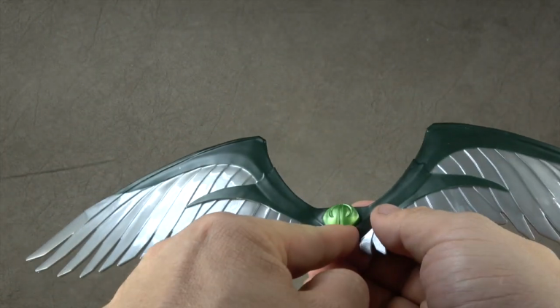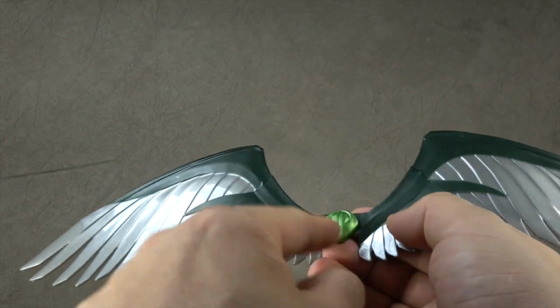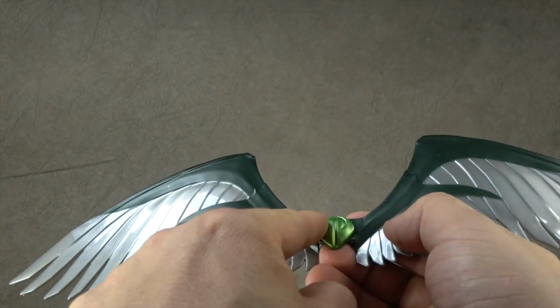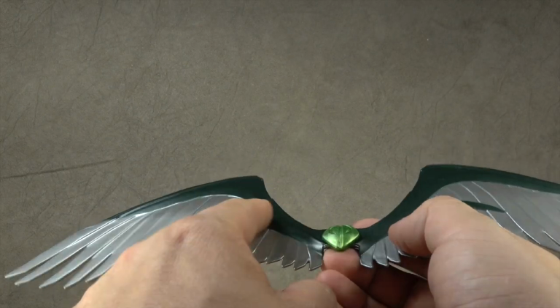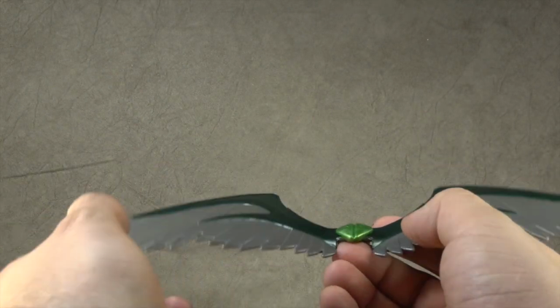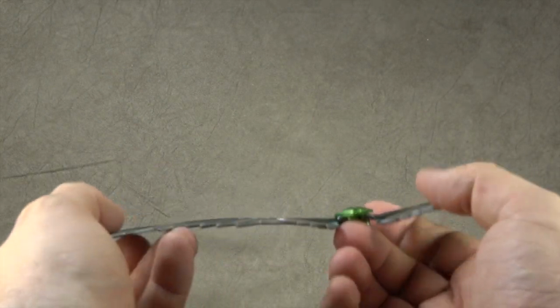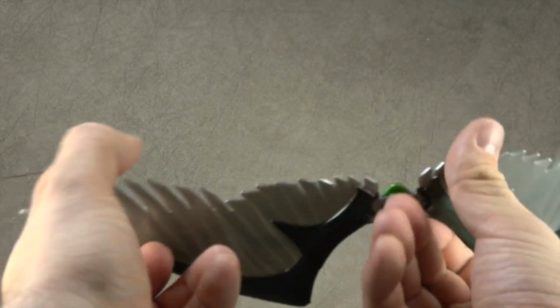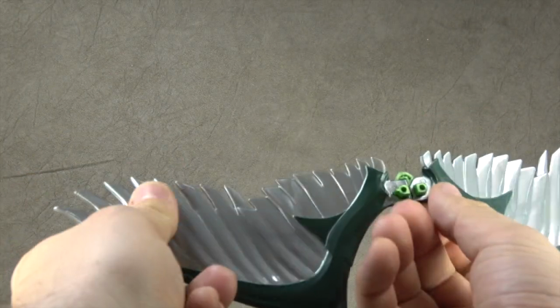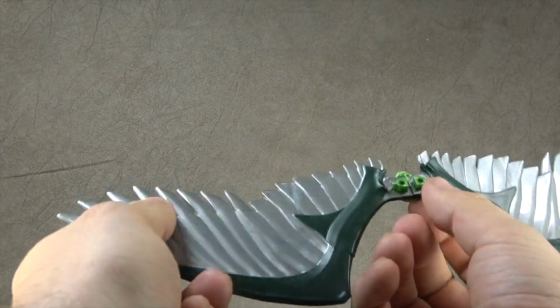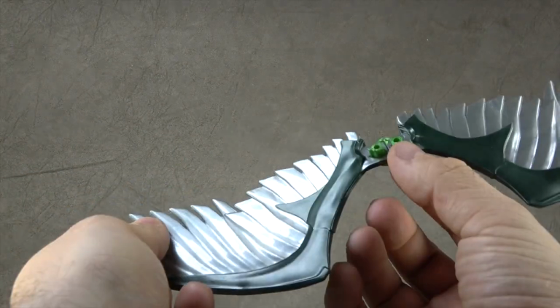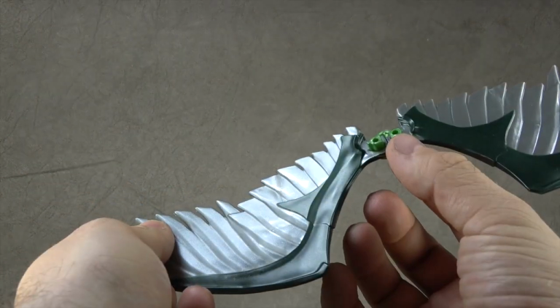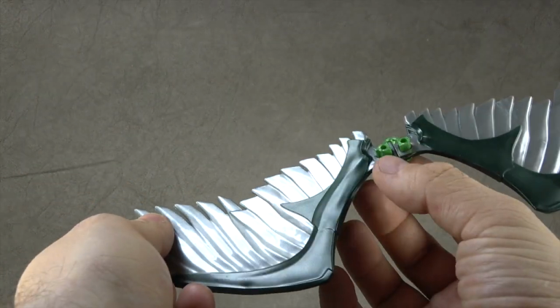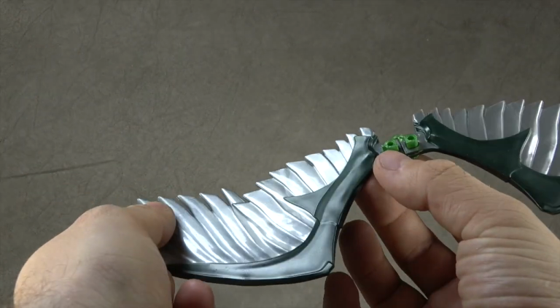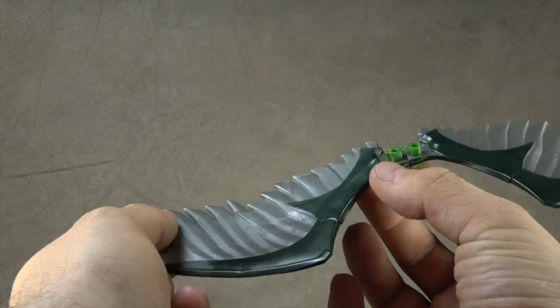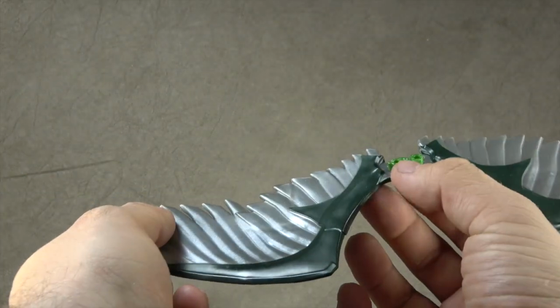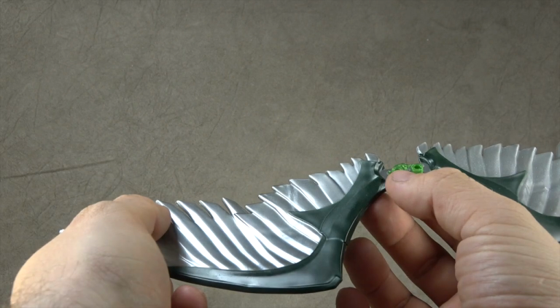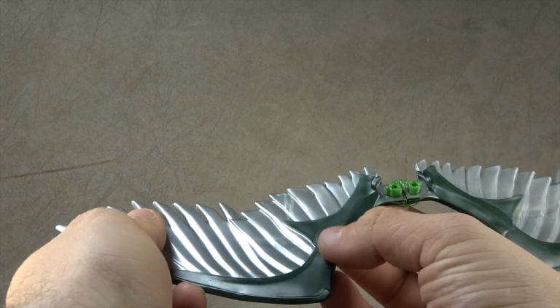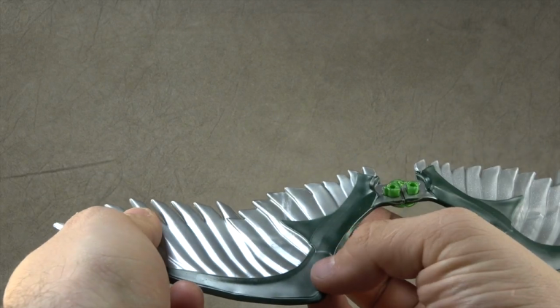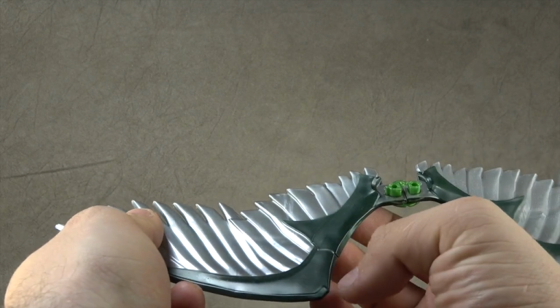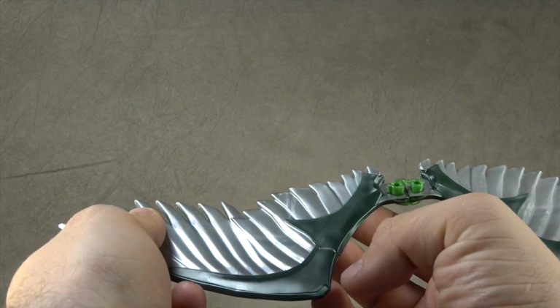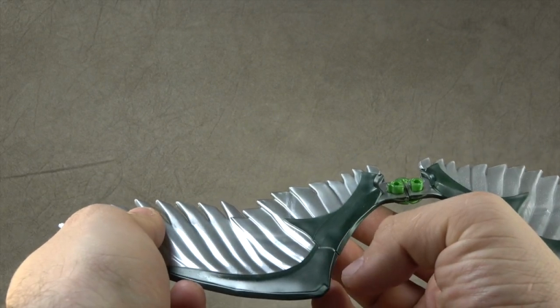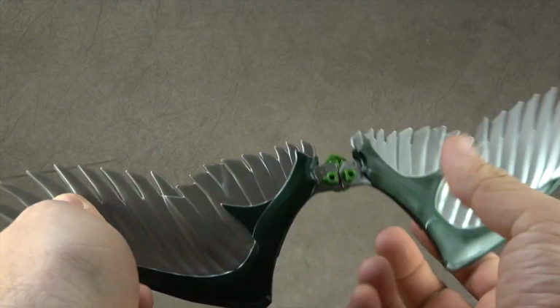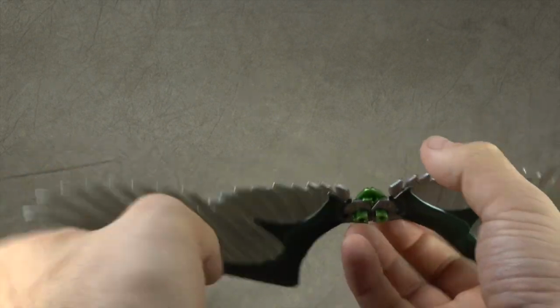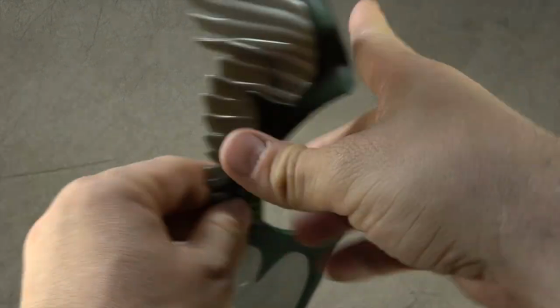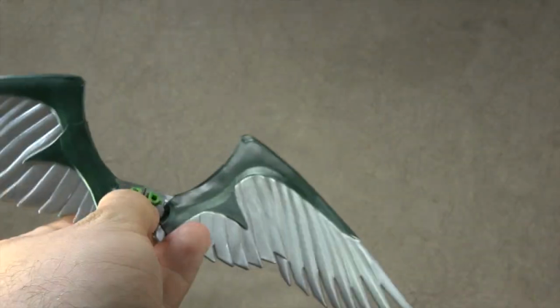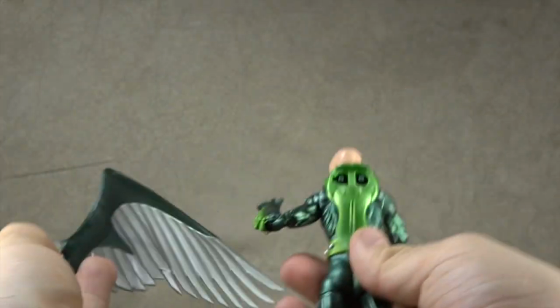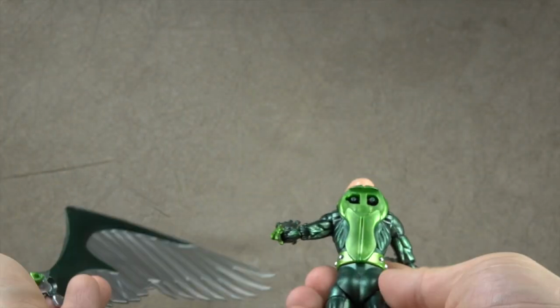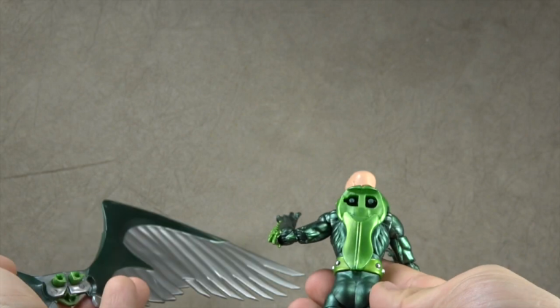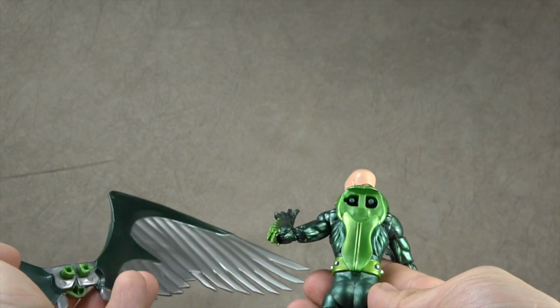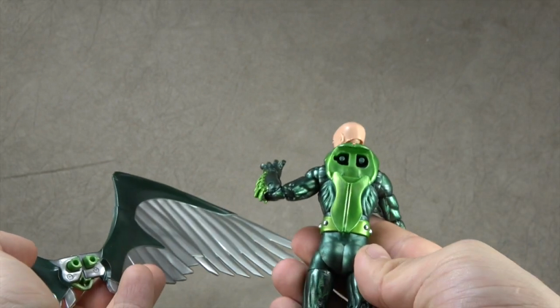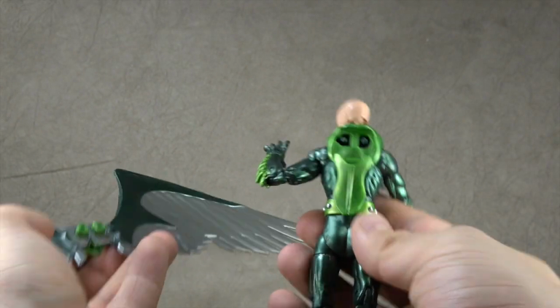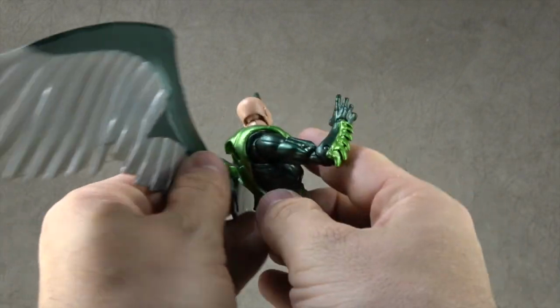This part is just green plastic. This part is silver plastic with green painted on. Interesting. And then this plugs into the back — that's what he looks like without the wings.